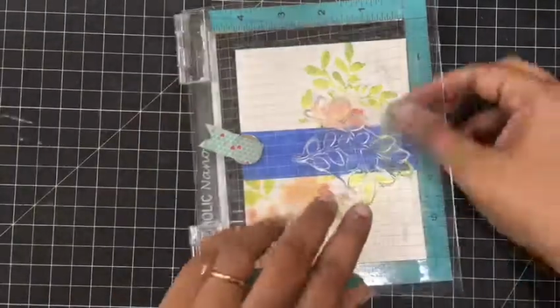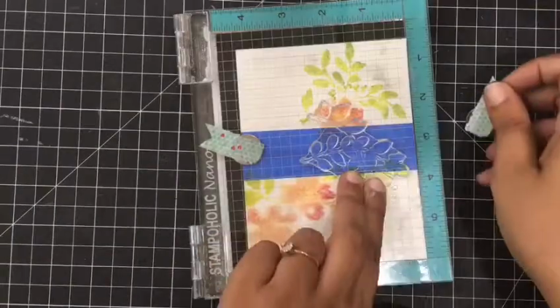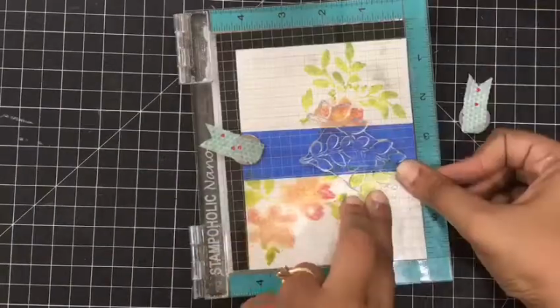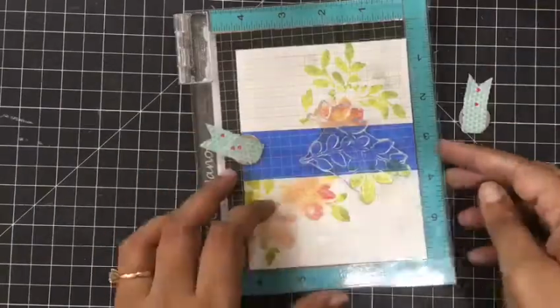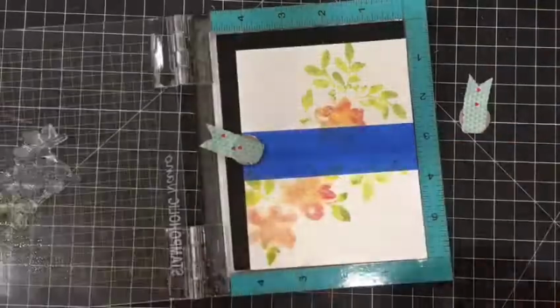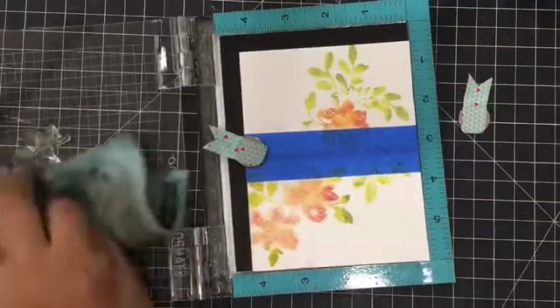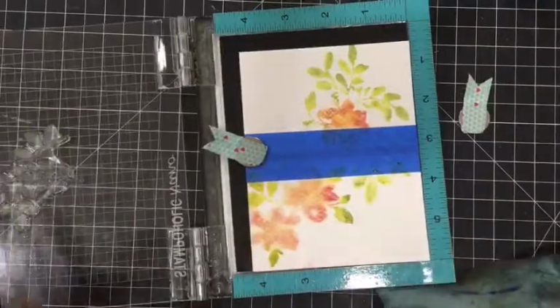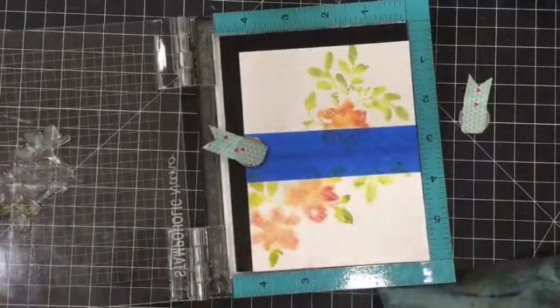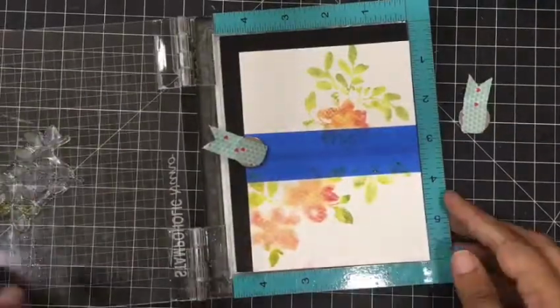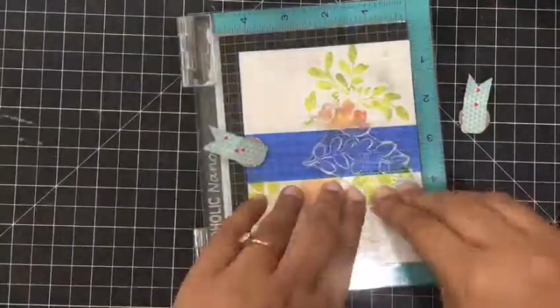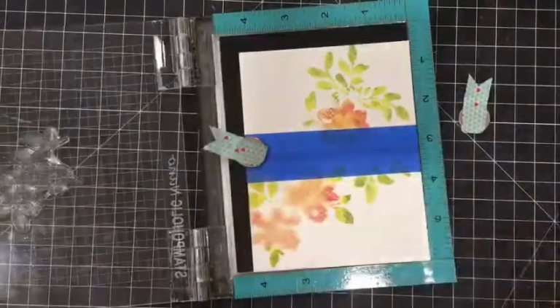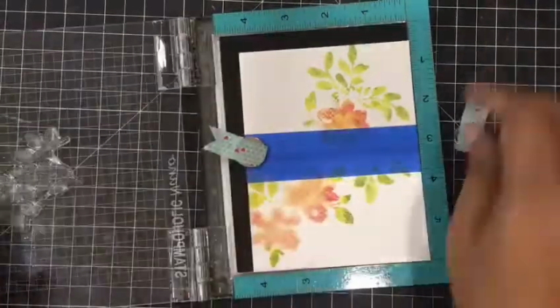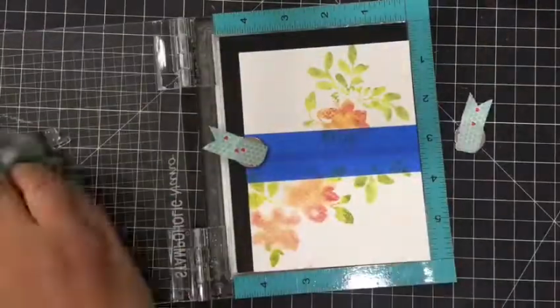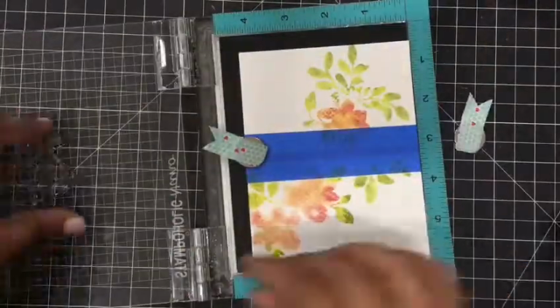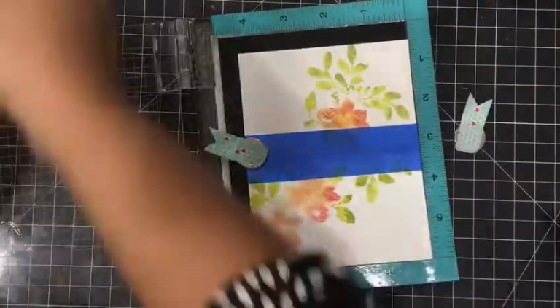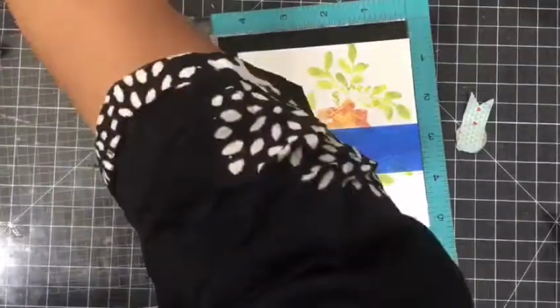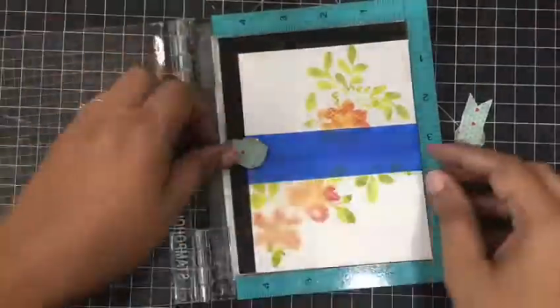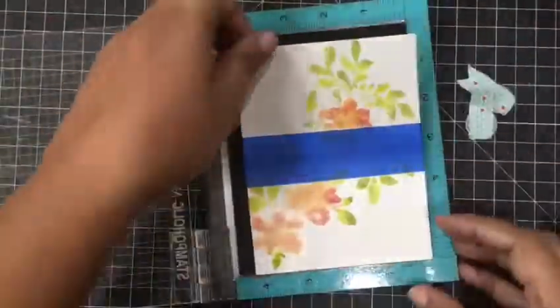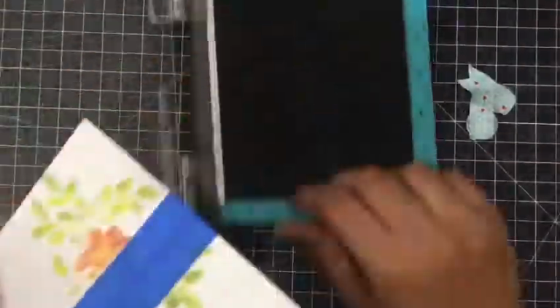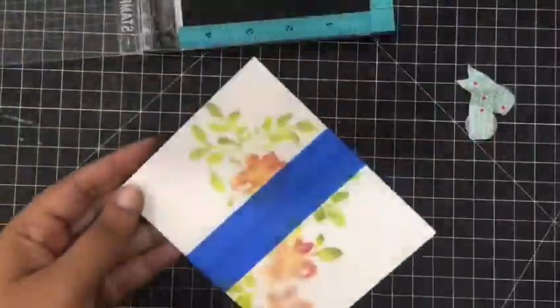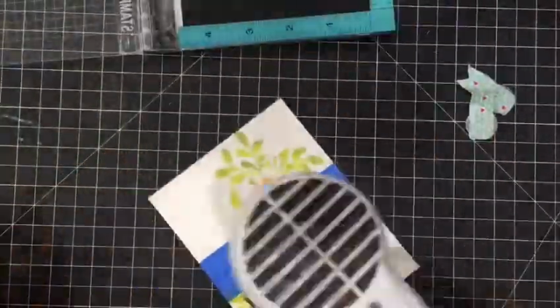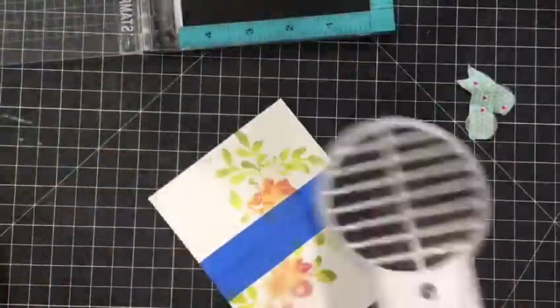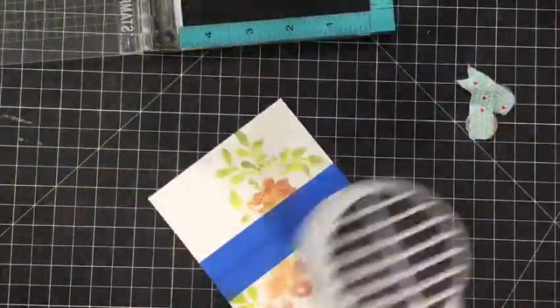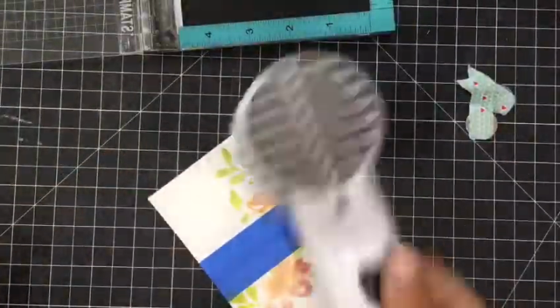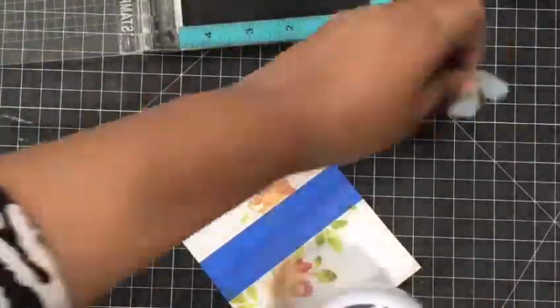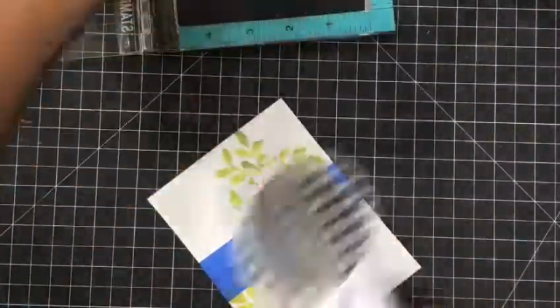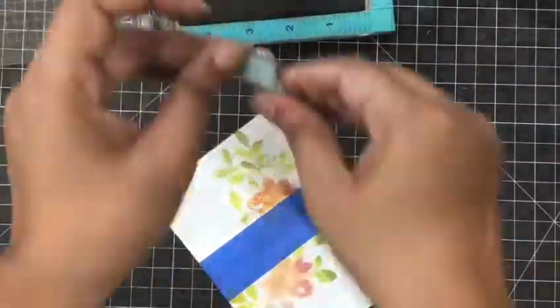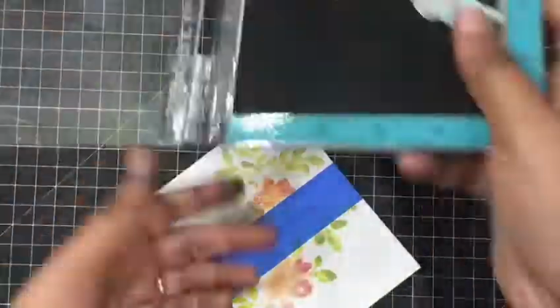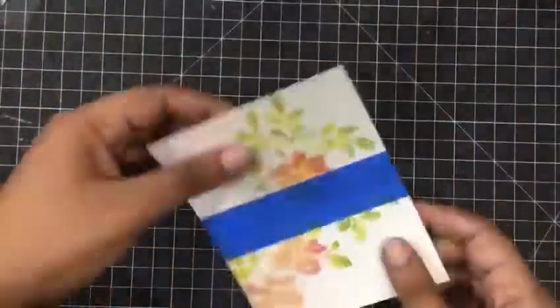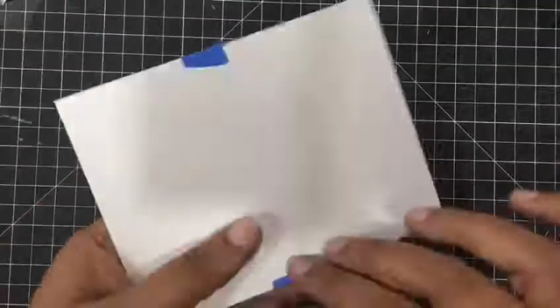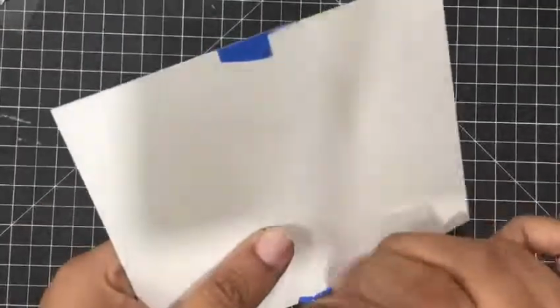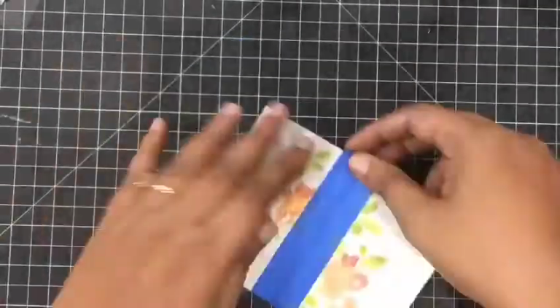Now I am stamping another set of leaves so that it looks fuller and prettier. Let it dry and then remove the masking tape.